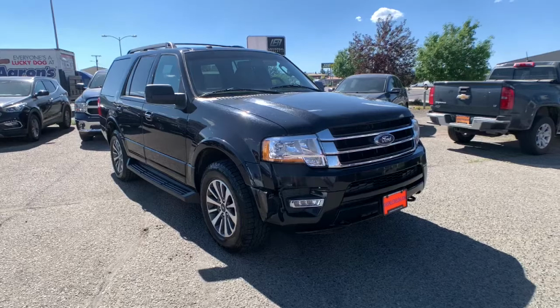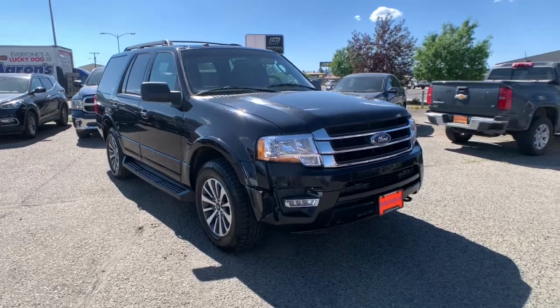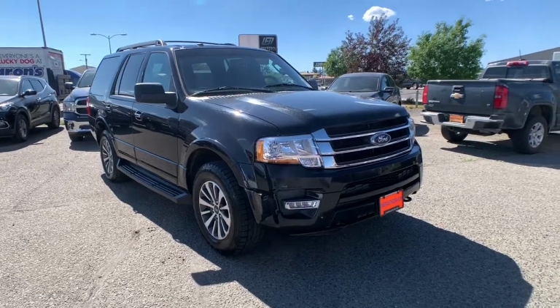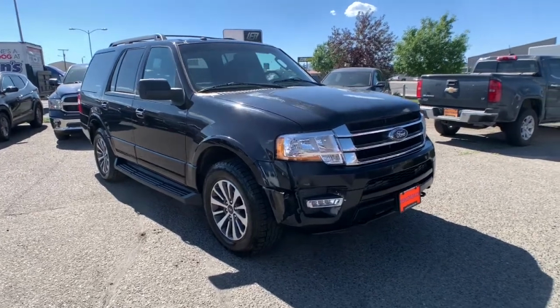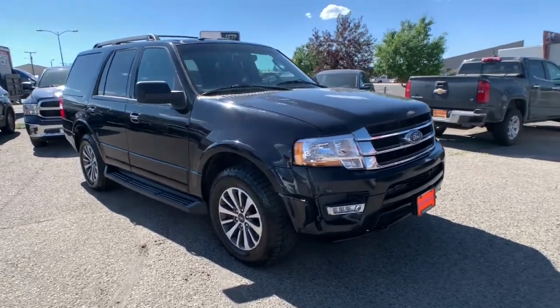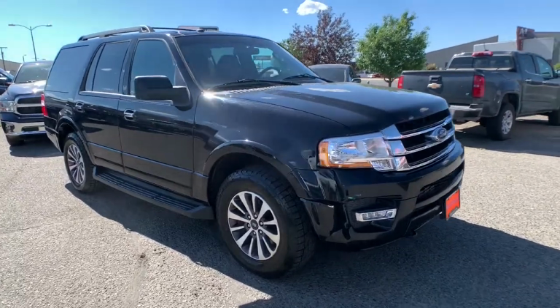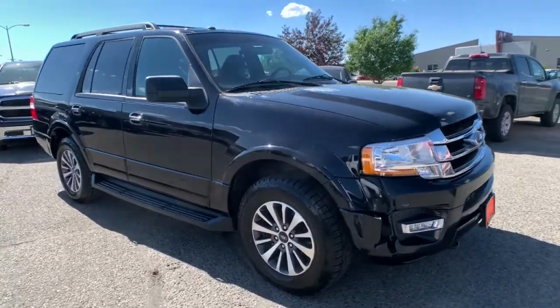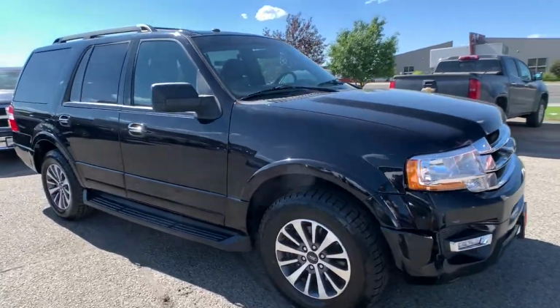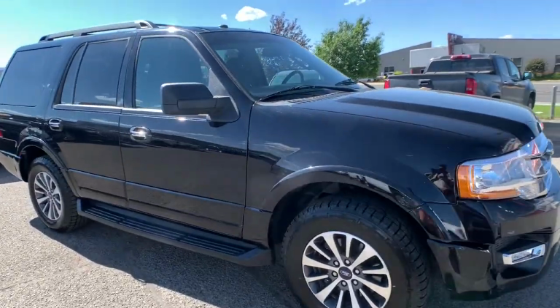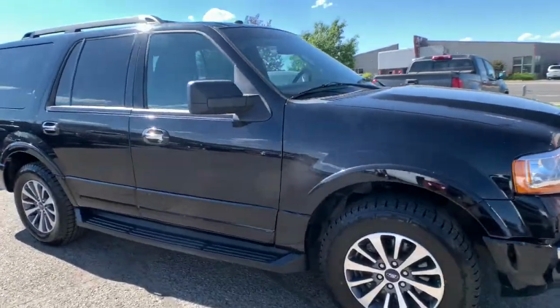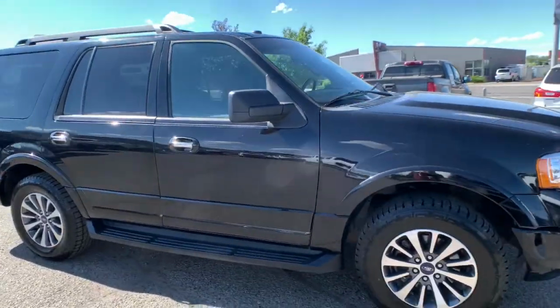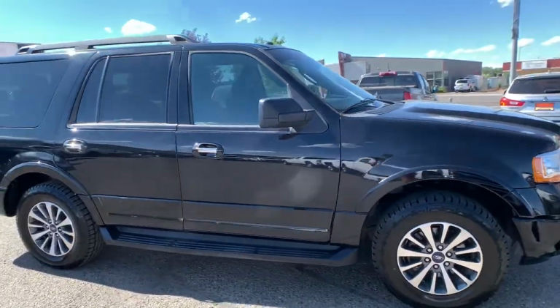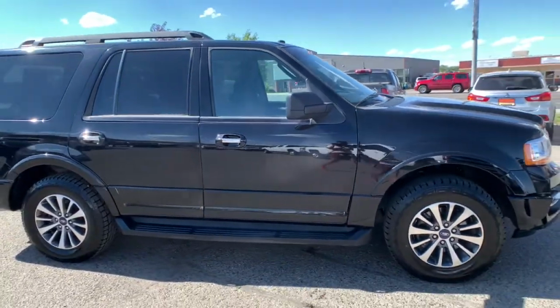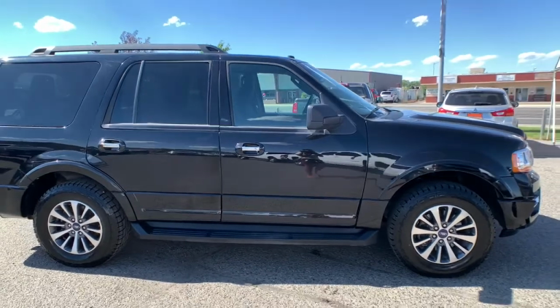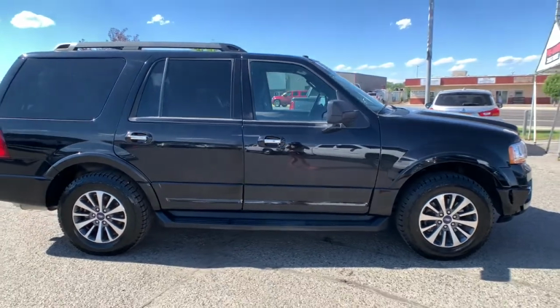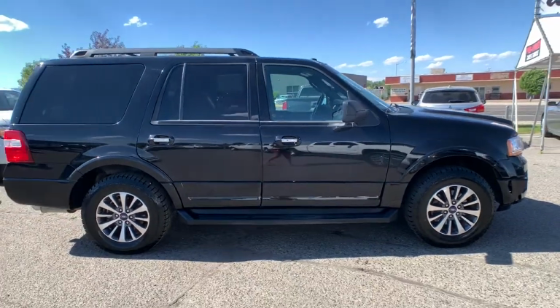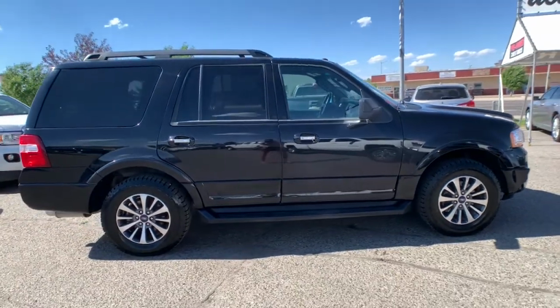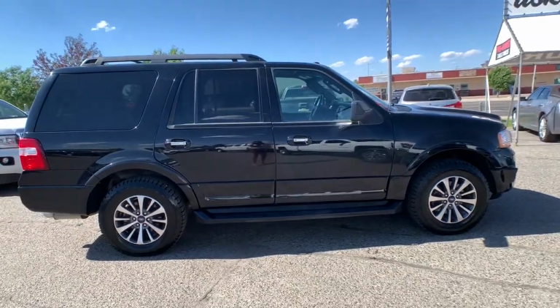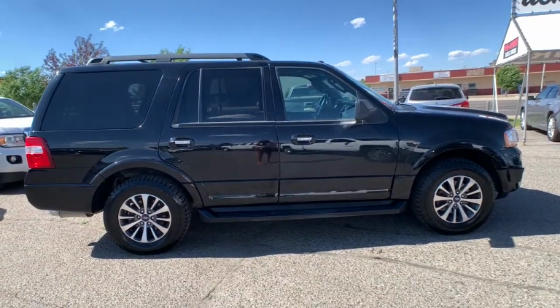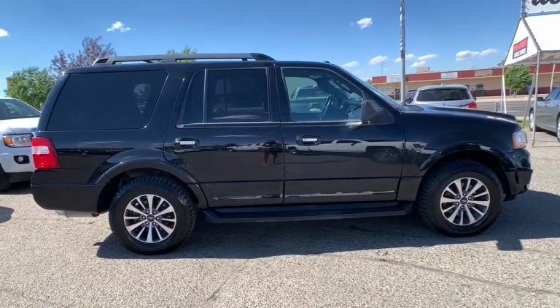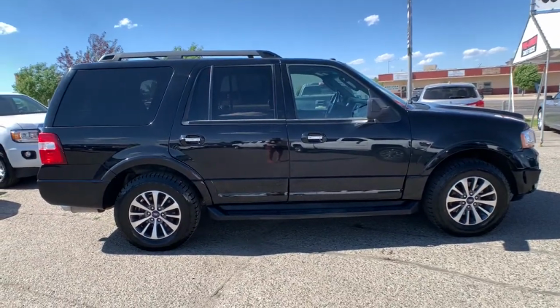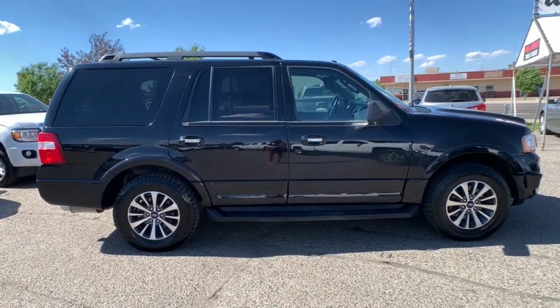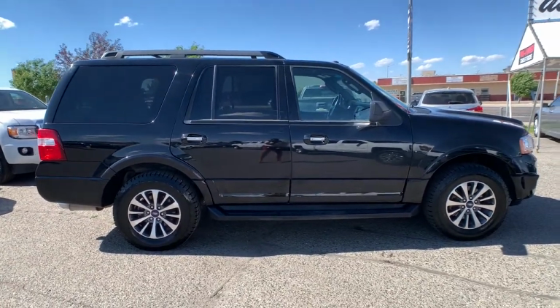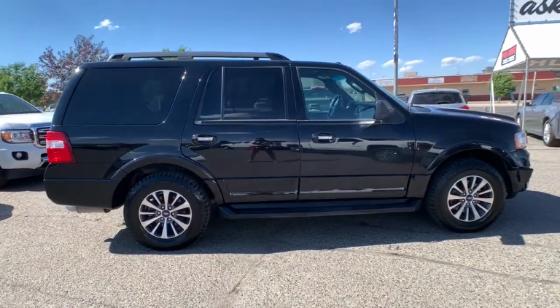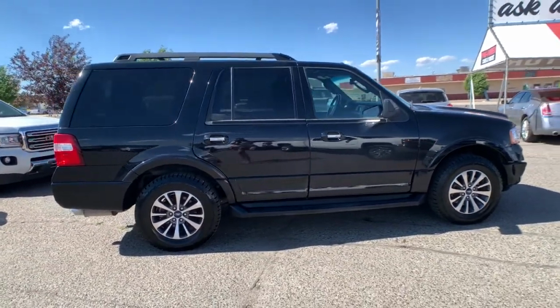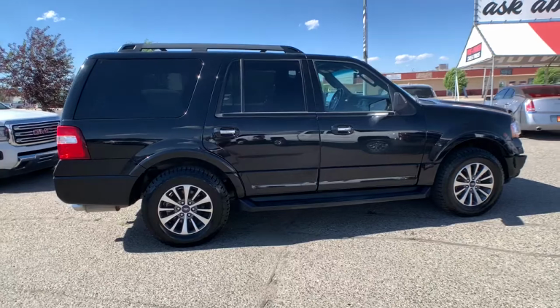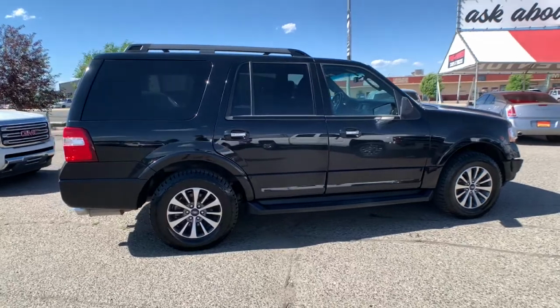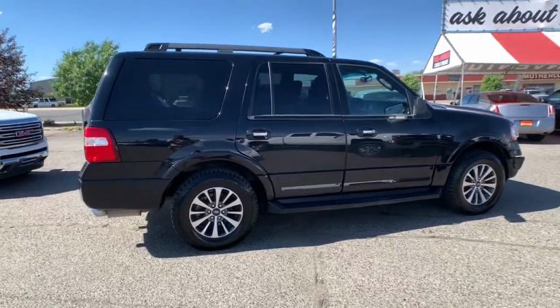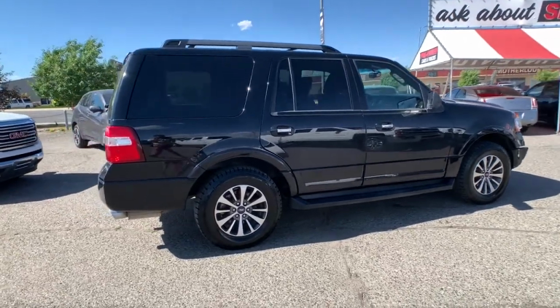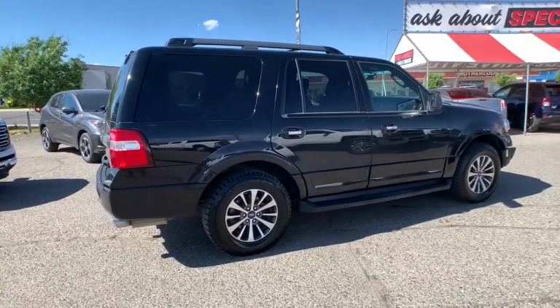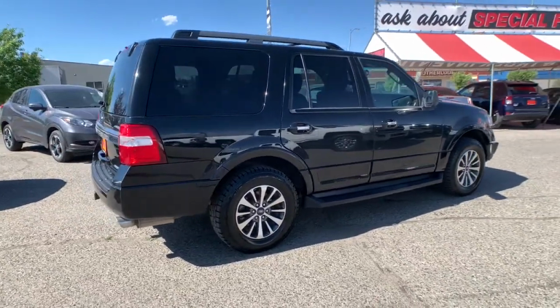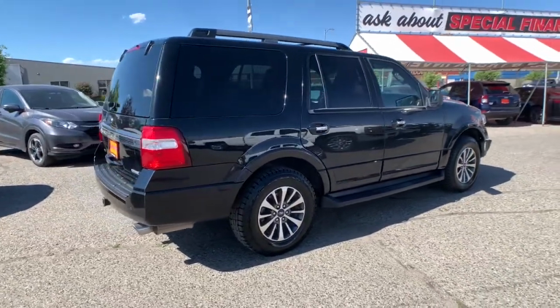Get a feel for the 2016 Ford Expedition. This vehicle is an outstanding buy with fewer than 100,000 miles on the odometer. Go big, go bold, go beautiful.